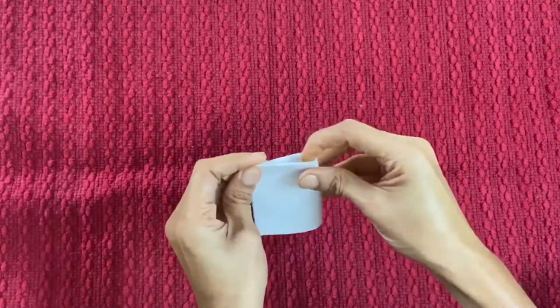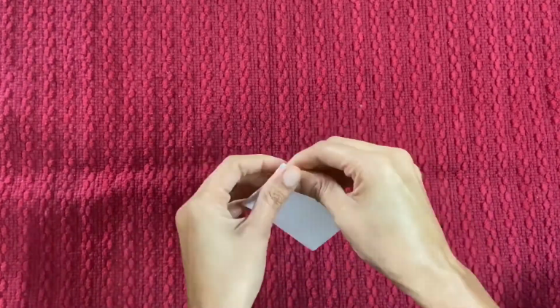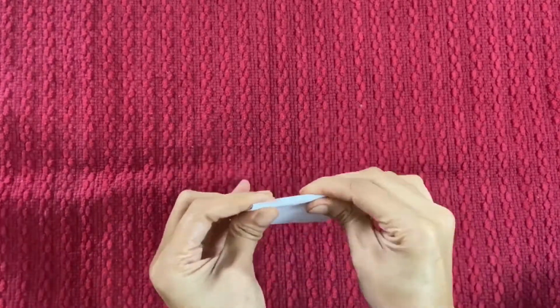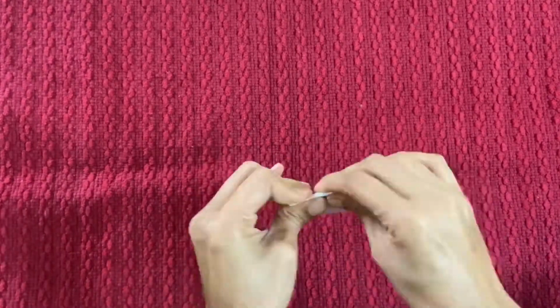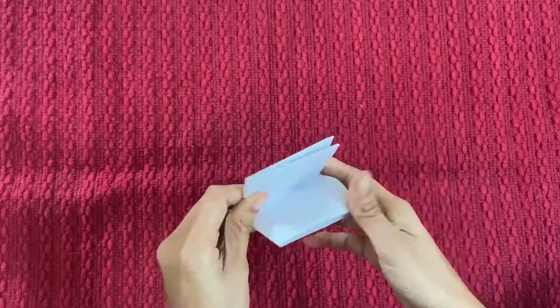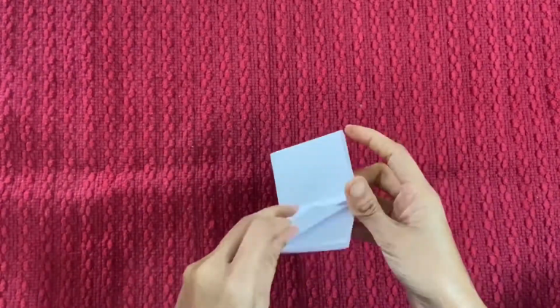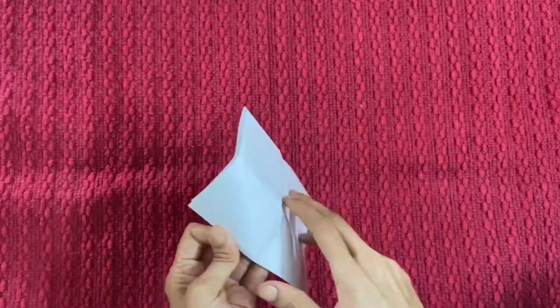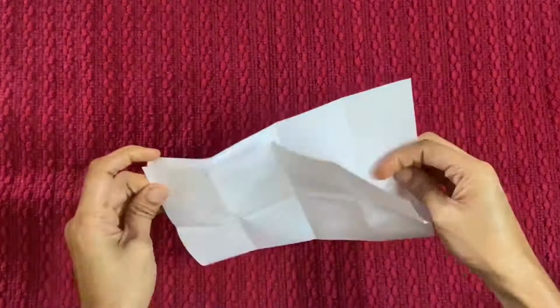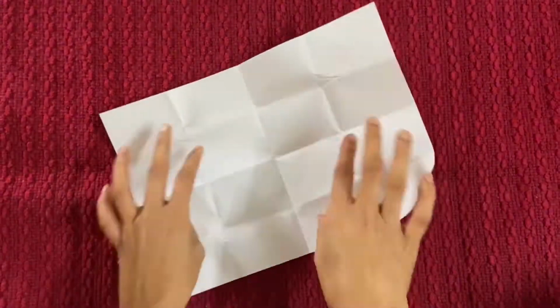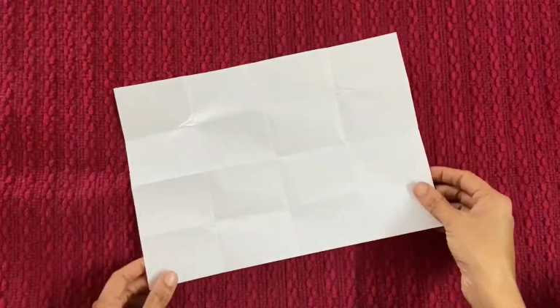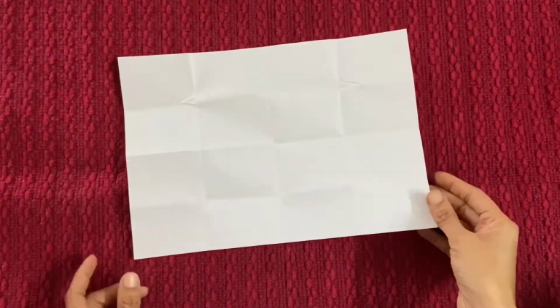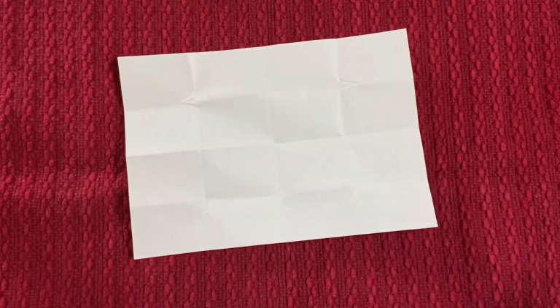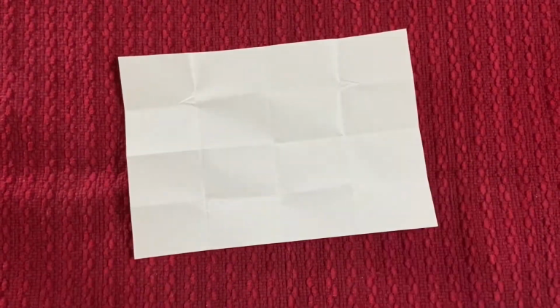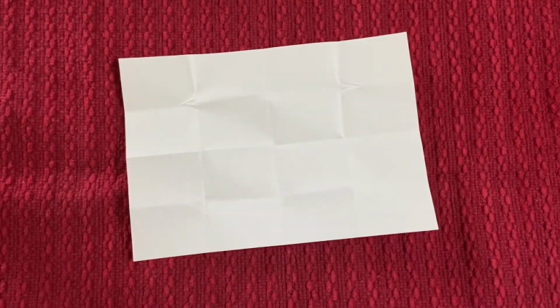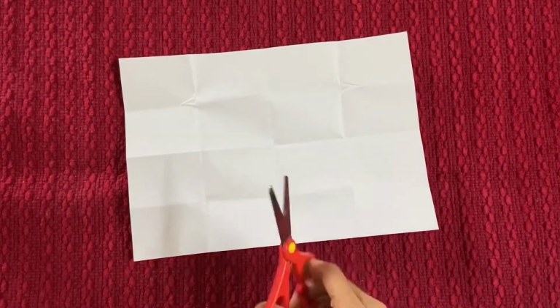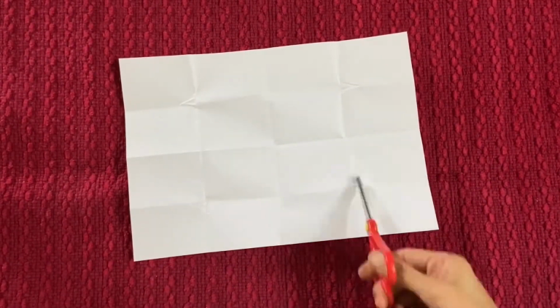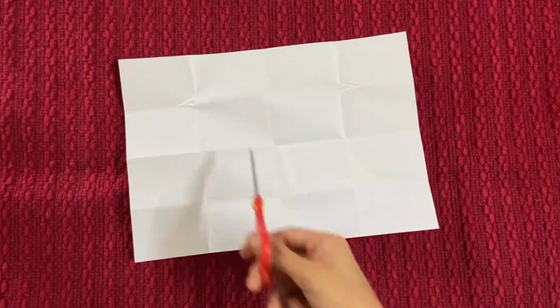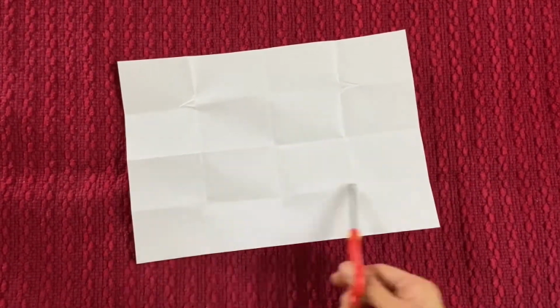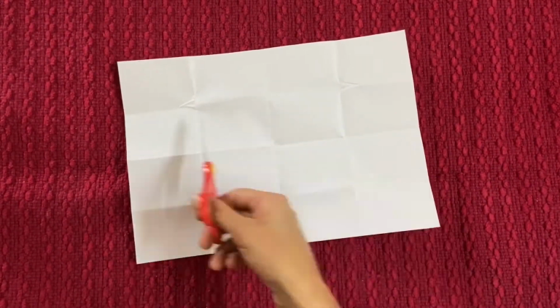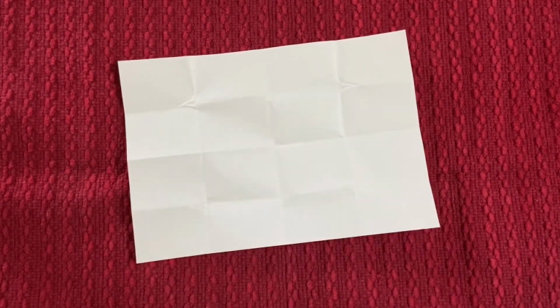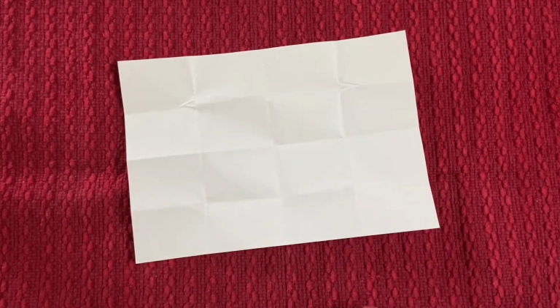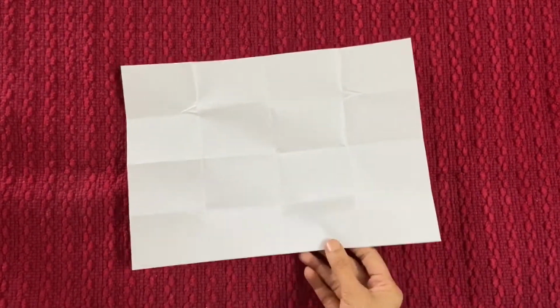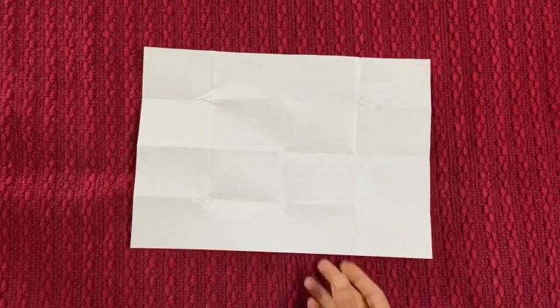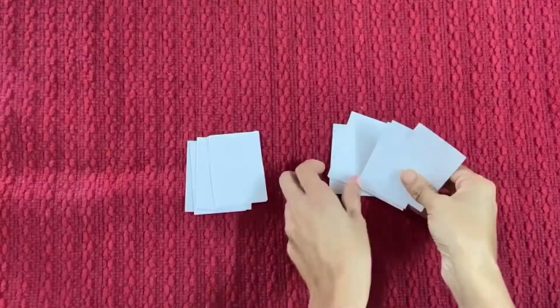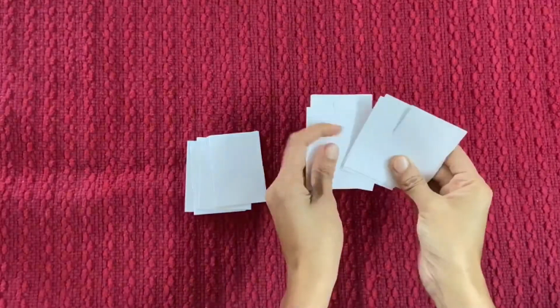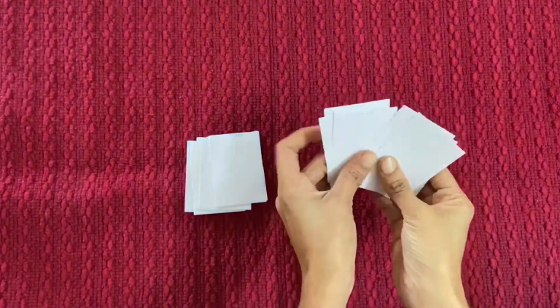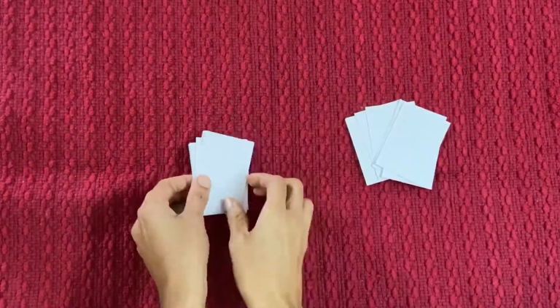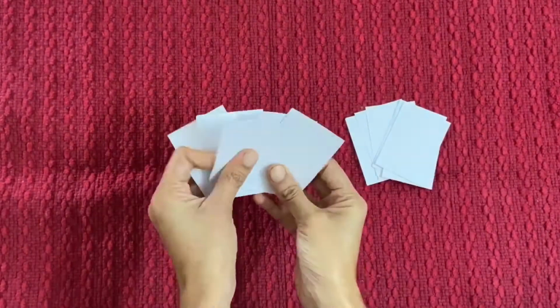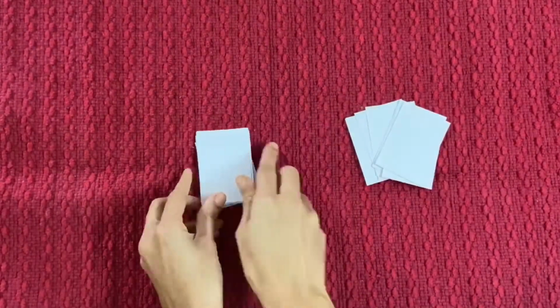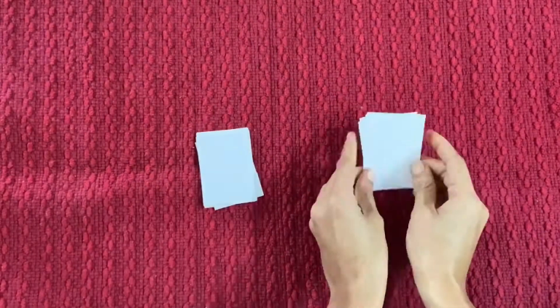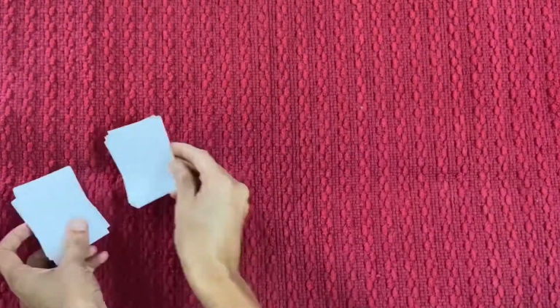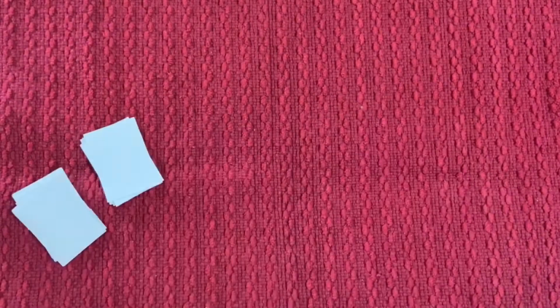Take a paper and fold it four times and cut that paper into 16 pieces. This is actually two sets of 16 pieces of paper. Keep it aside.